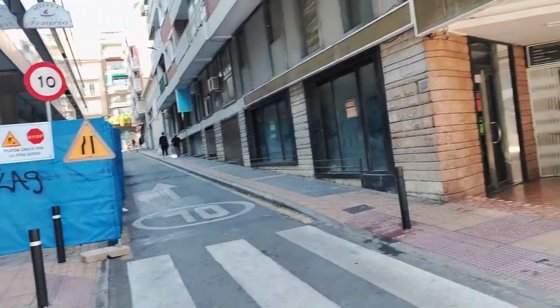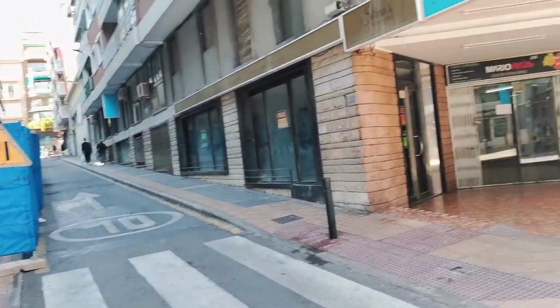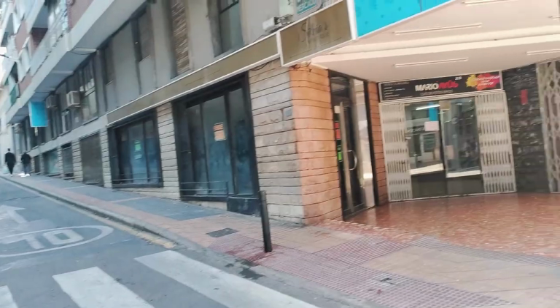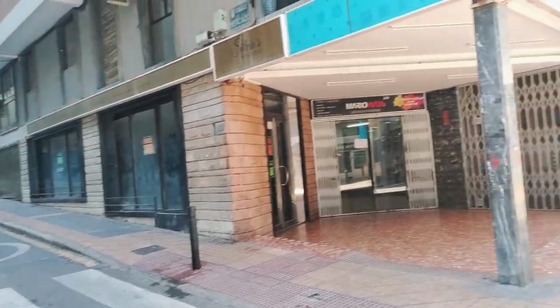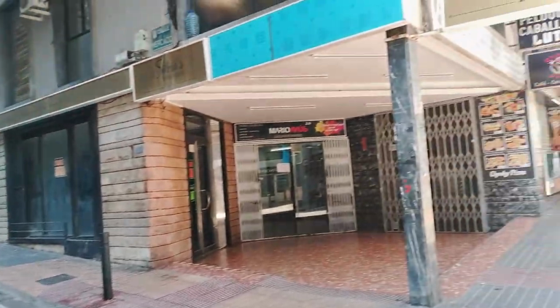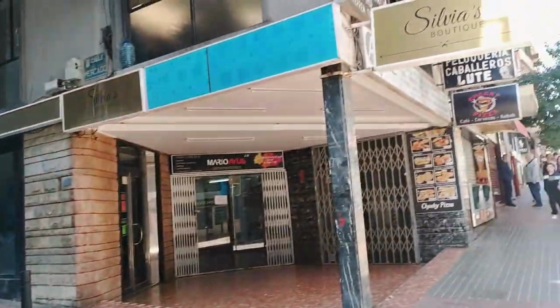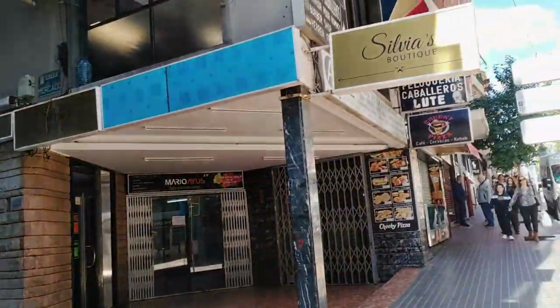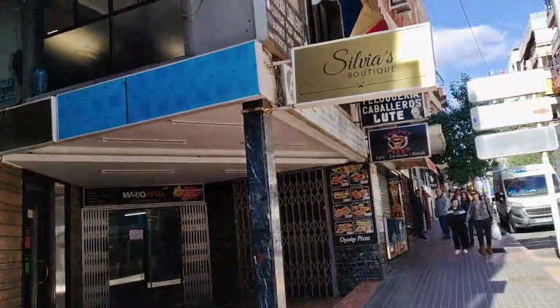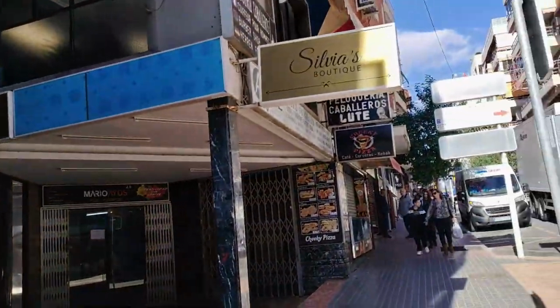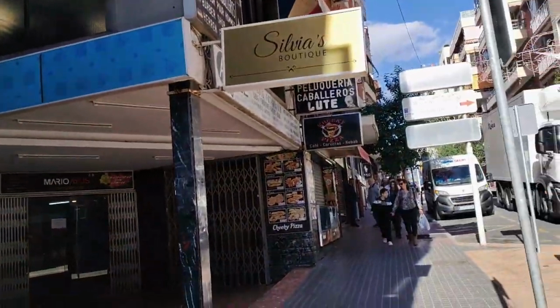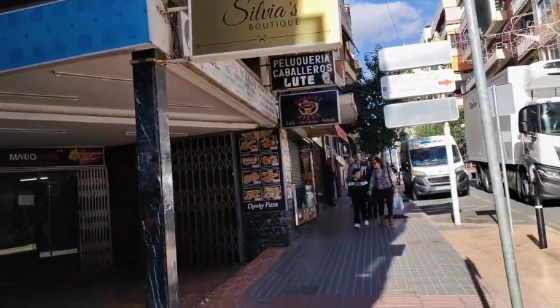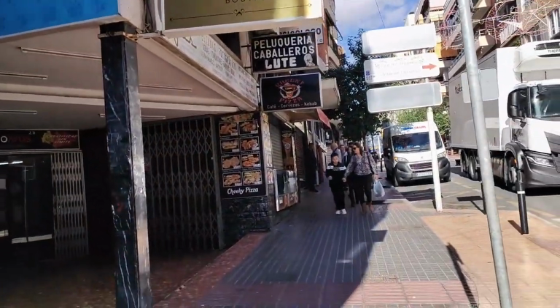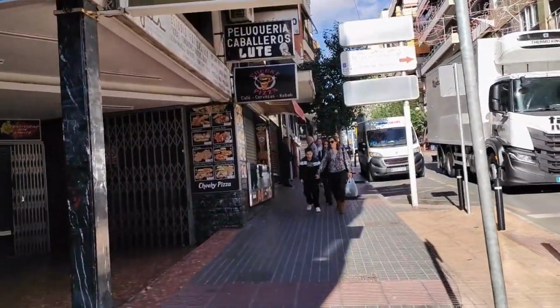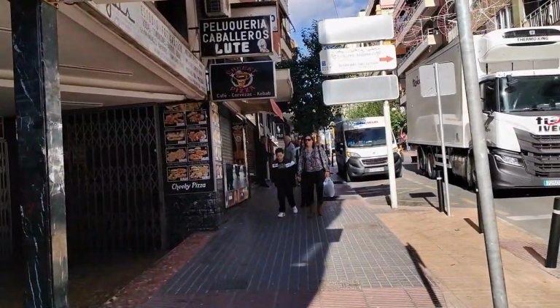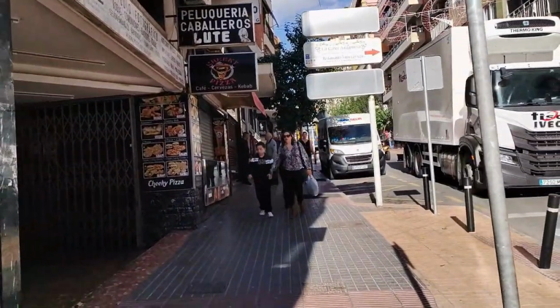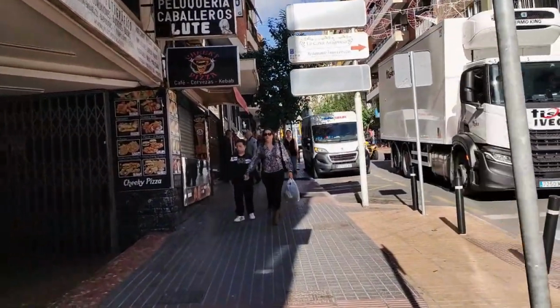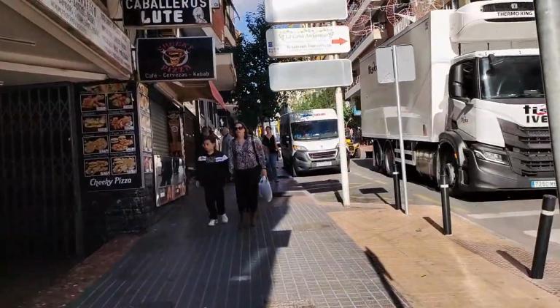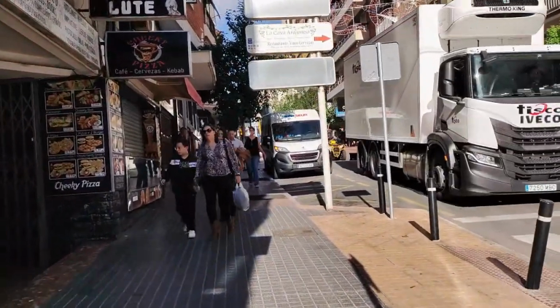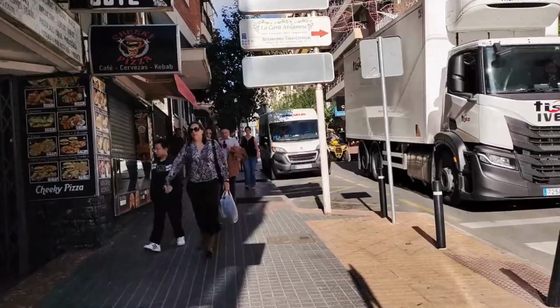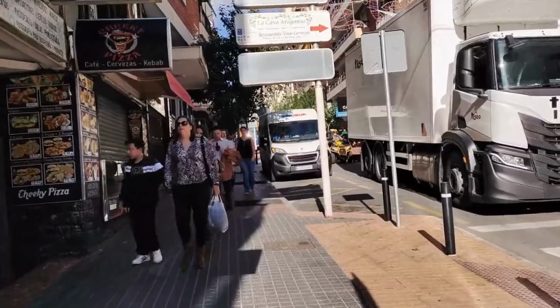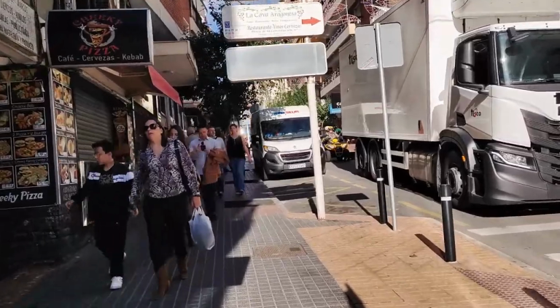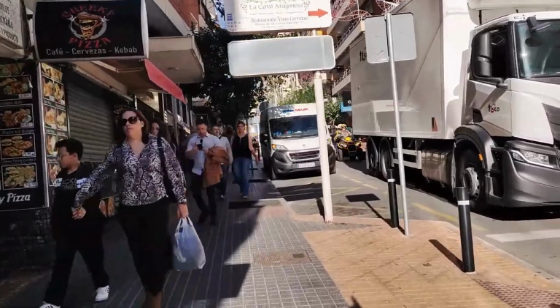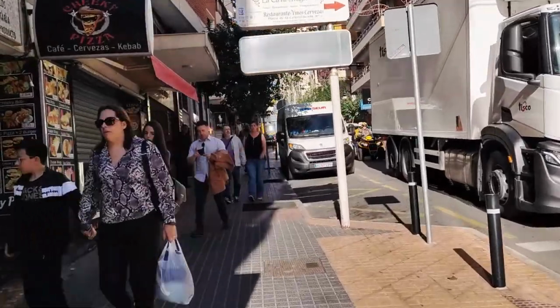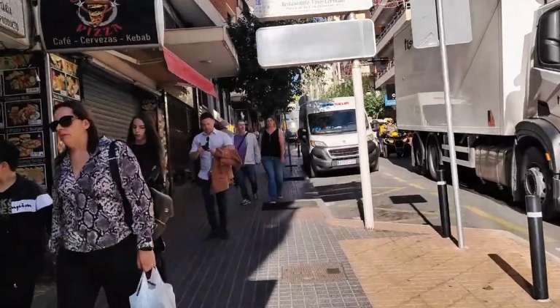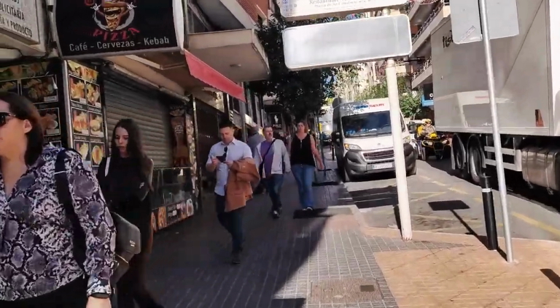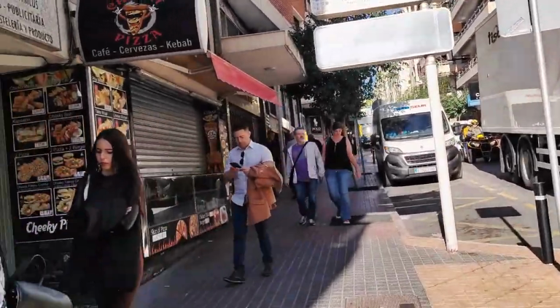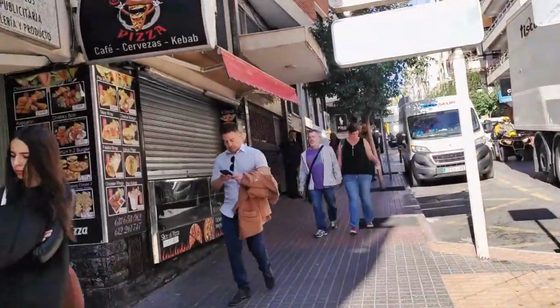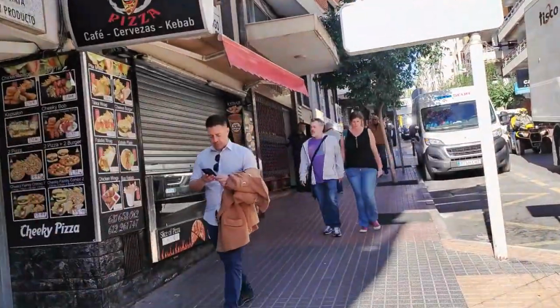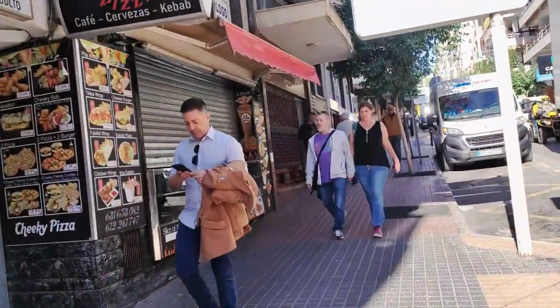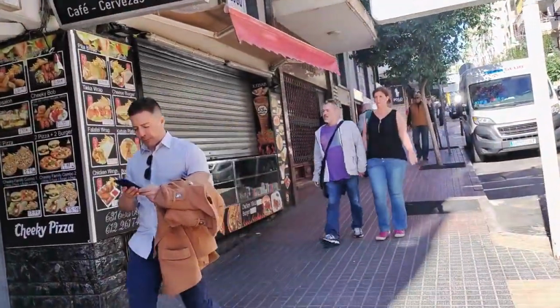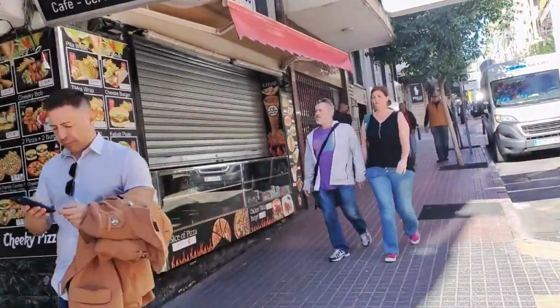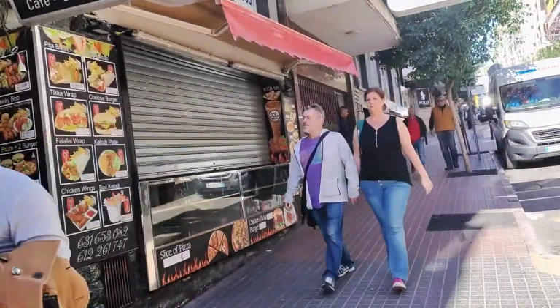Now crossing Carrera del Mercat, we walk by the Marios Ayas photography studio, set back from the street, and then the cheeky pizza kiosk which opens later on in the afternoons.